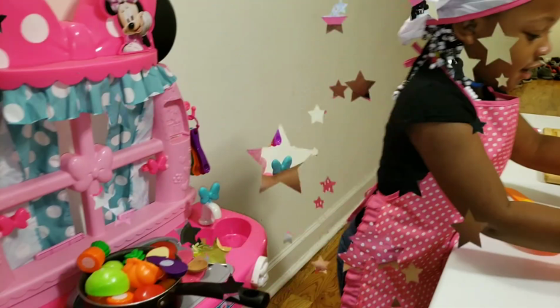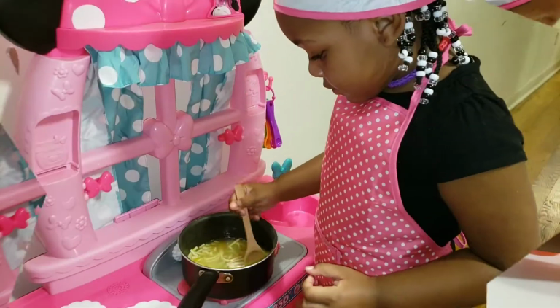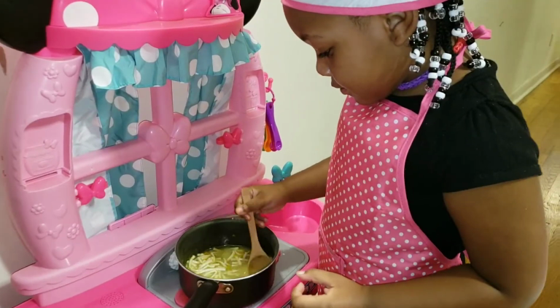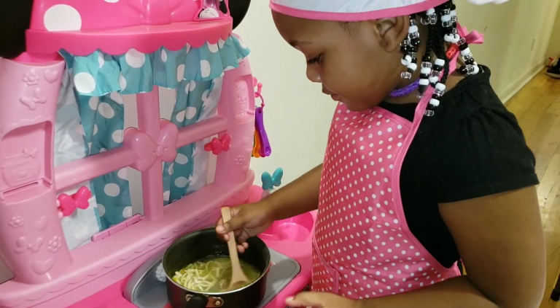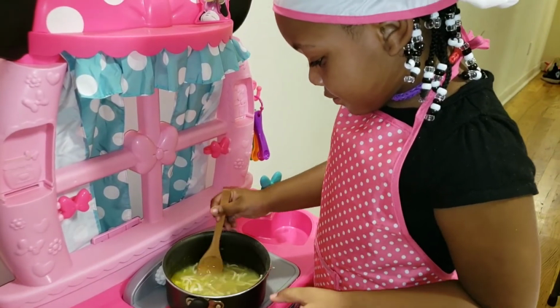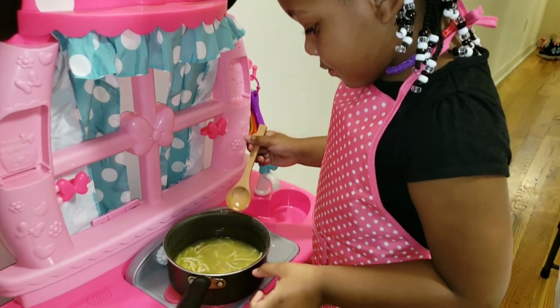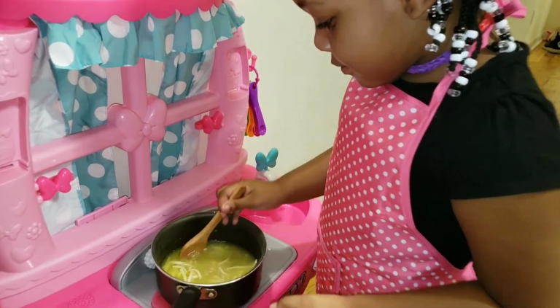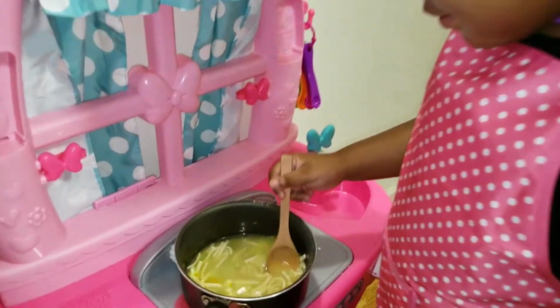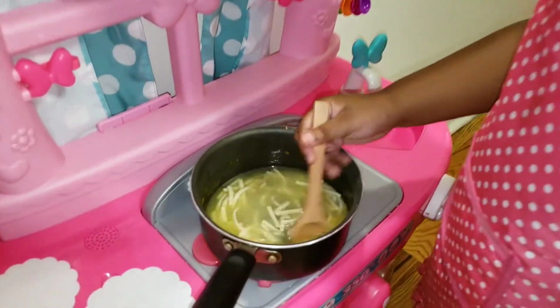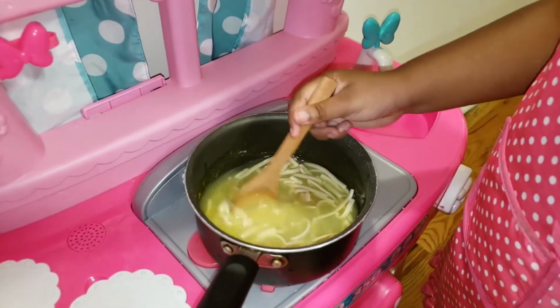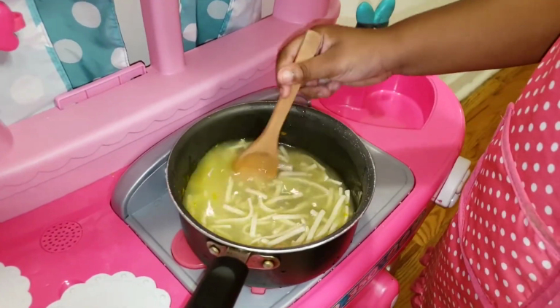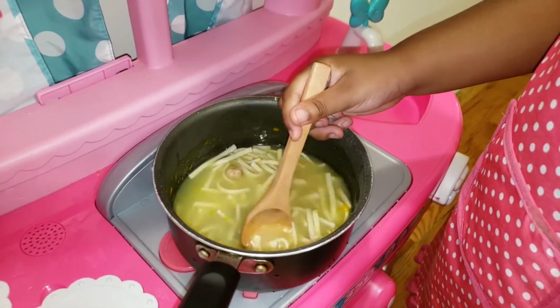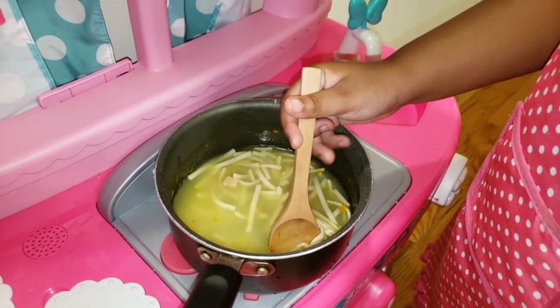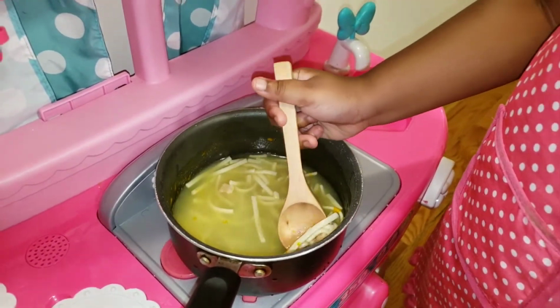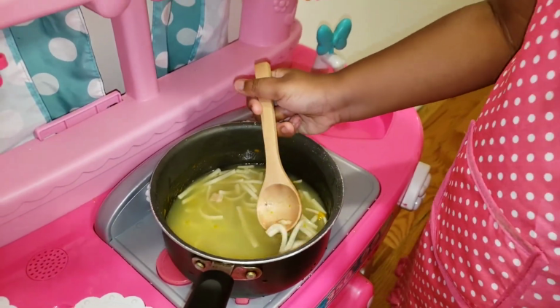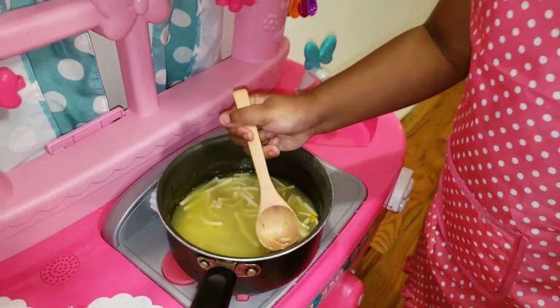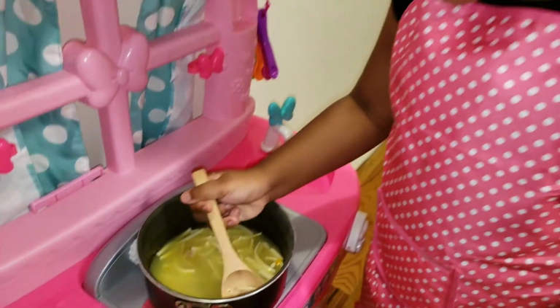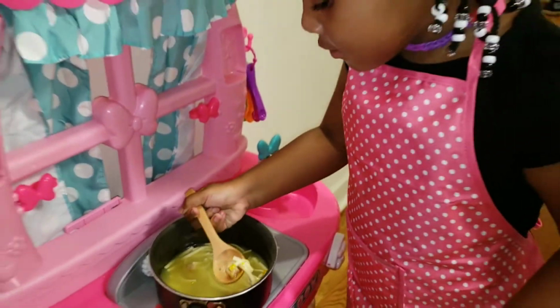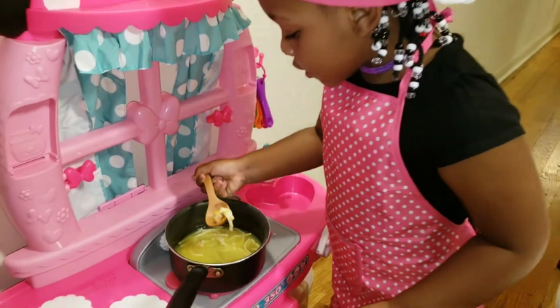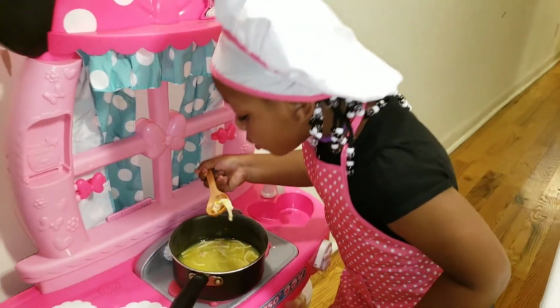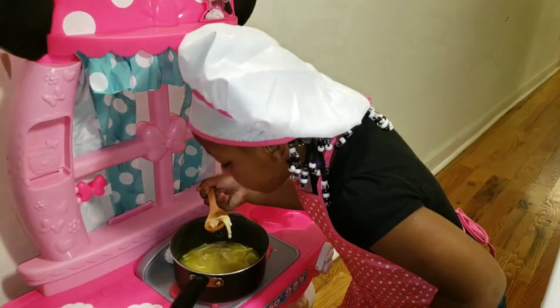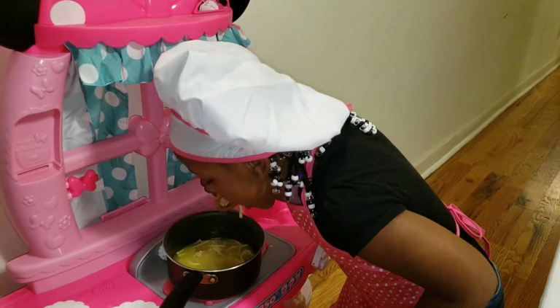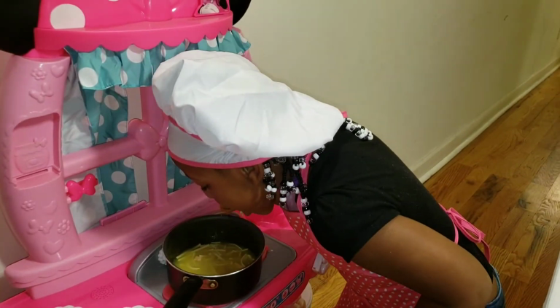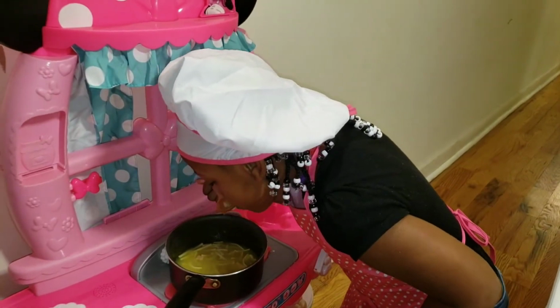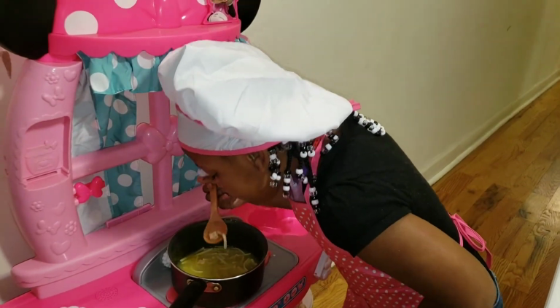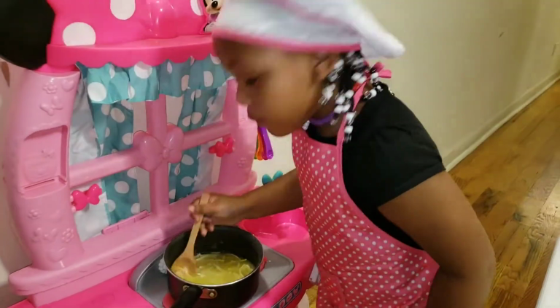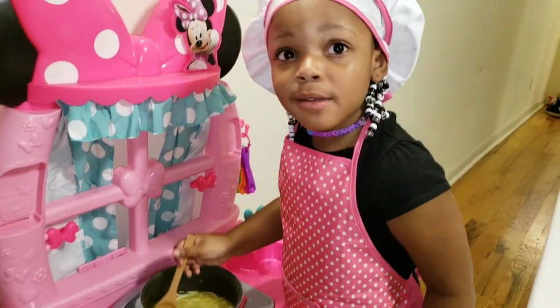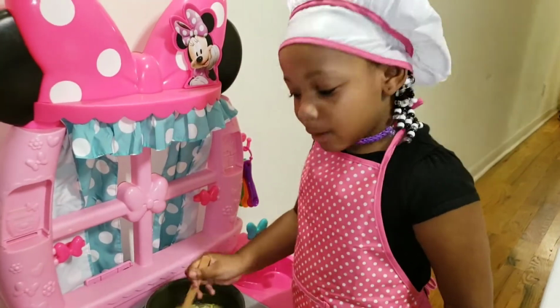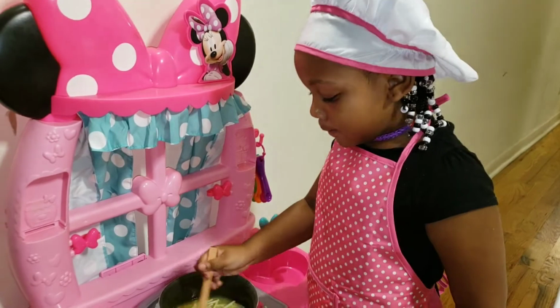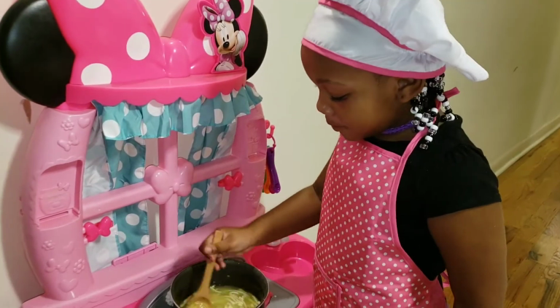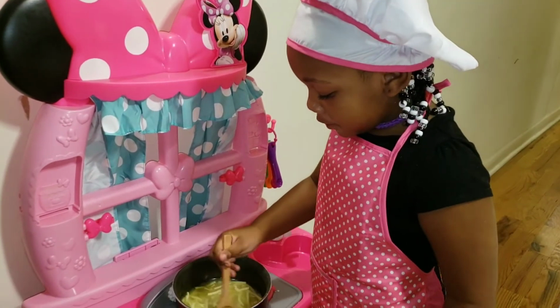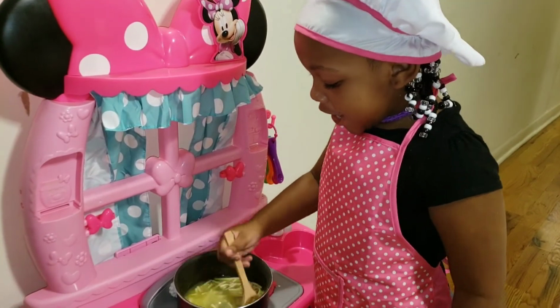Wow, you turned it into soup? Chicken noodle soup, Dustin. You made chicken noodle soup? Is it good? Yeah.